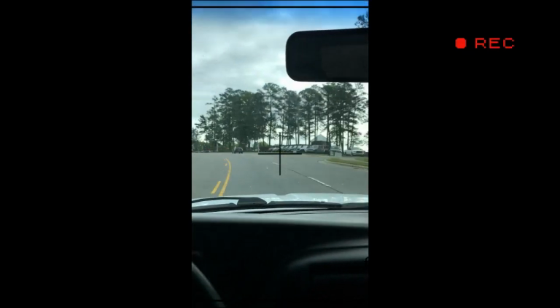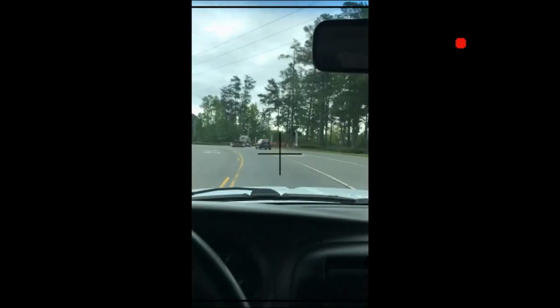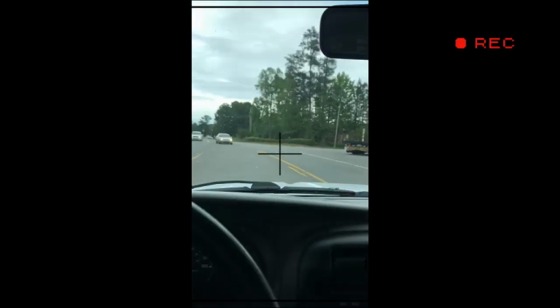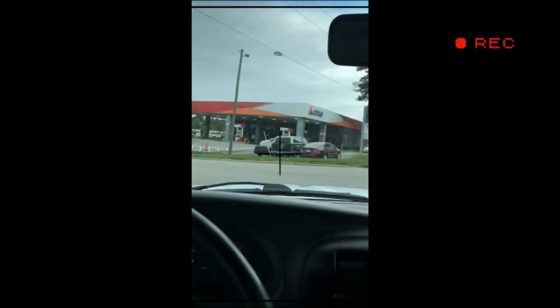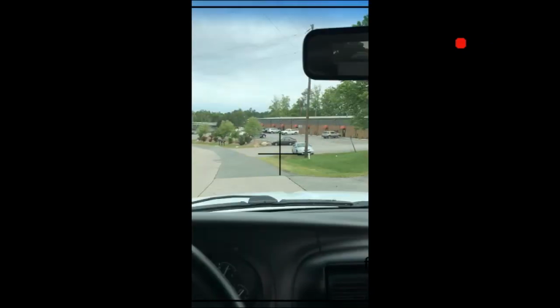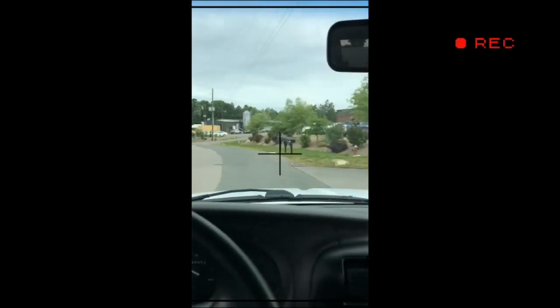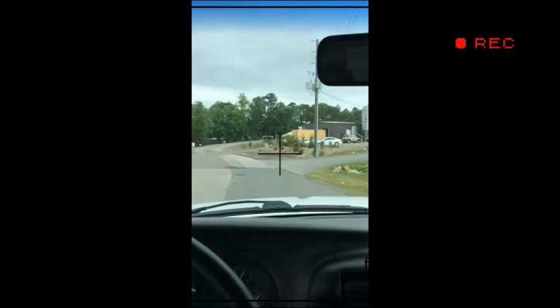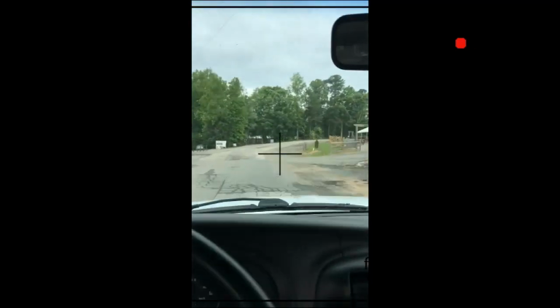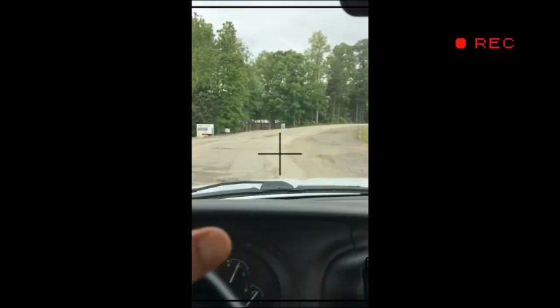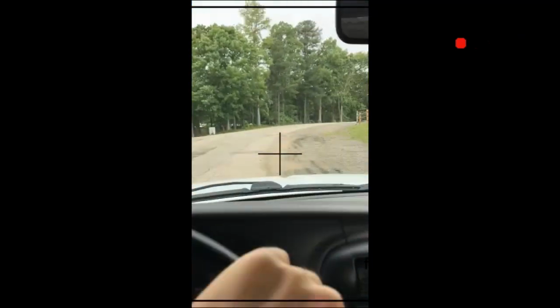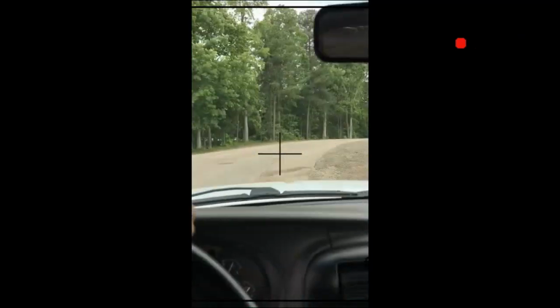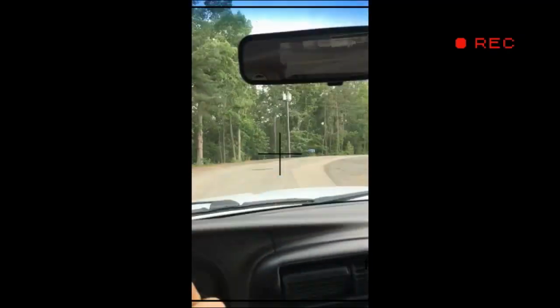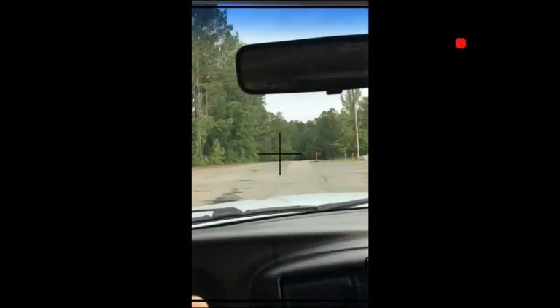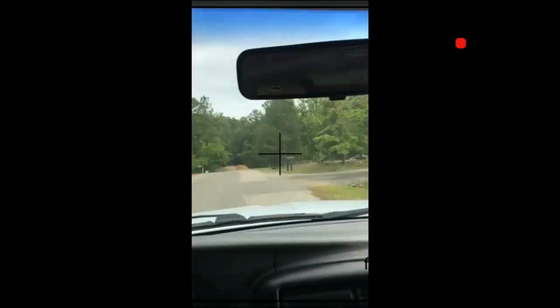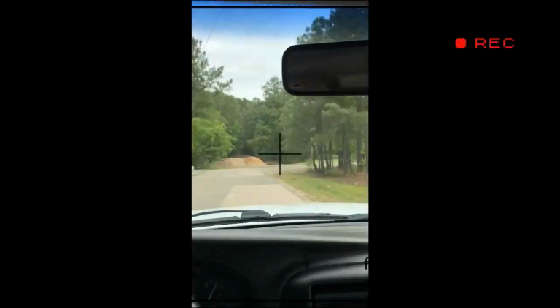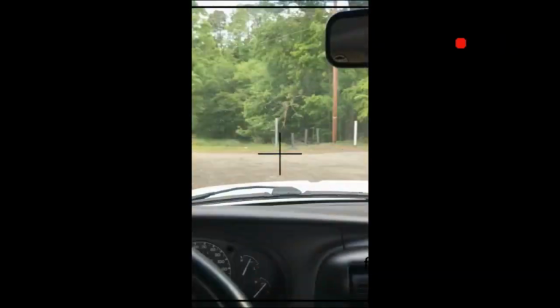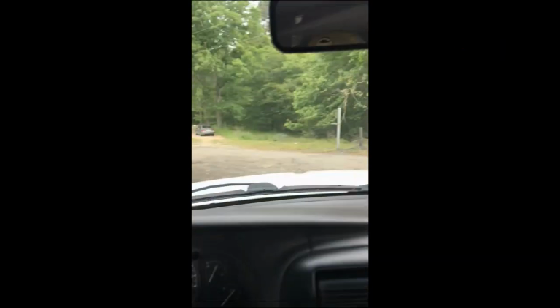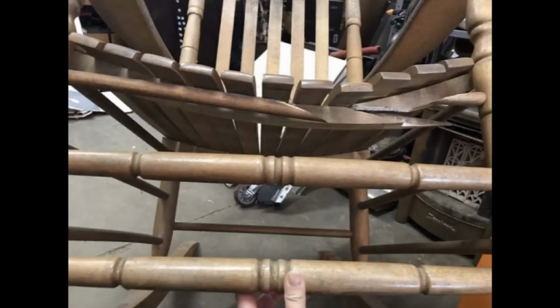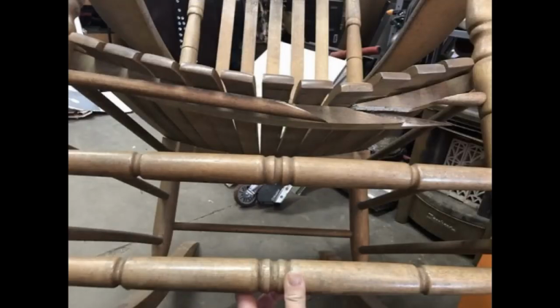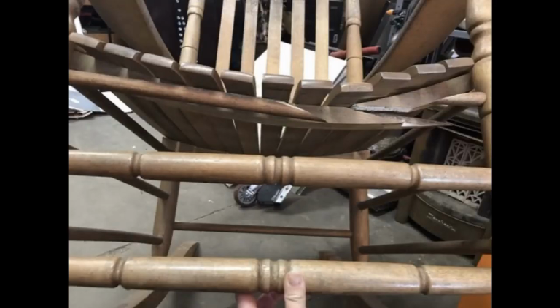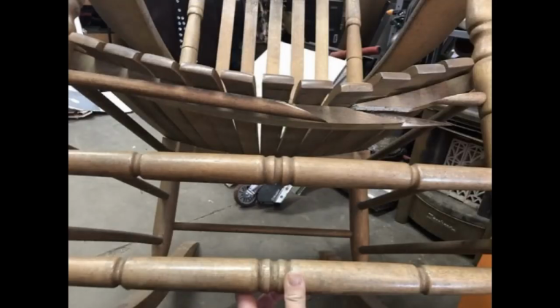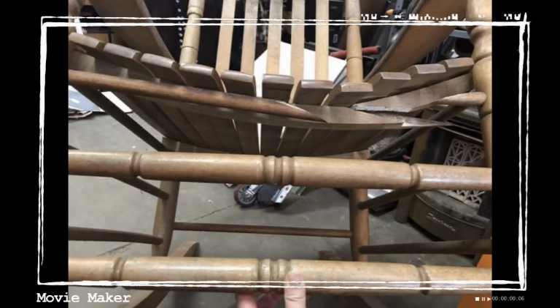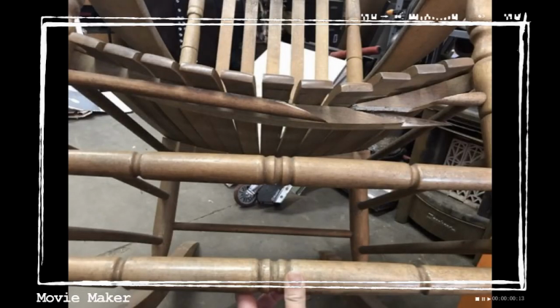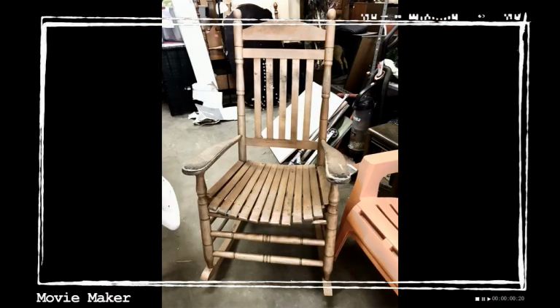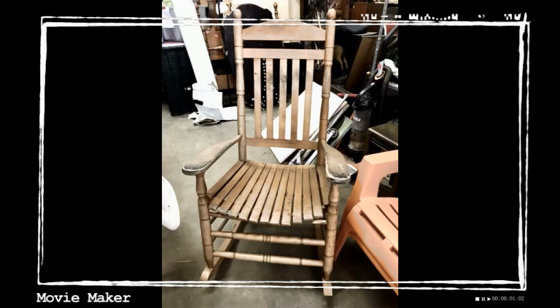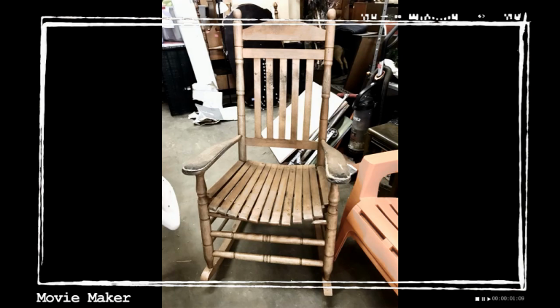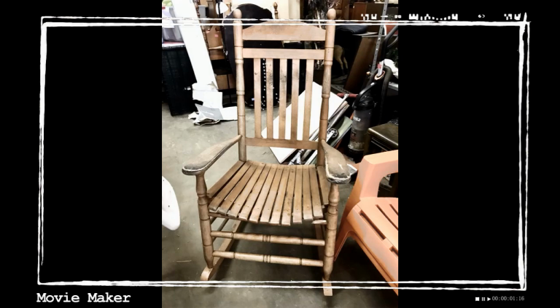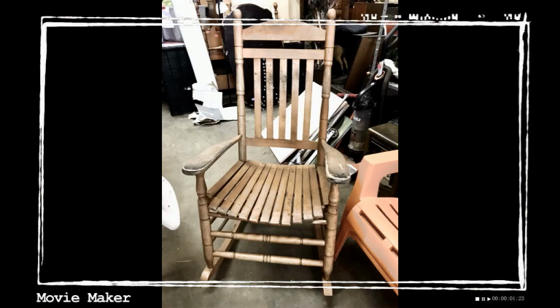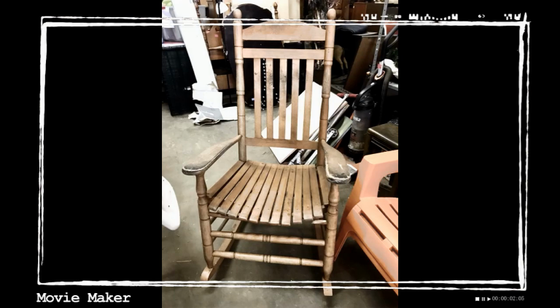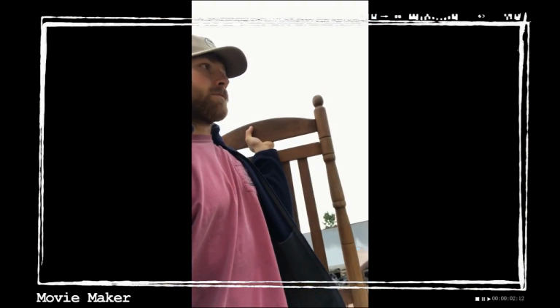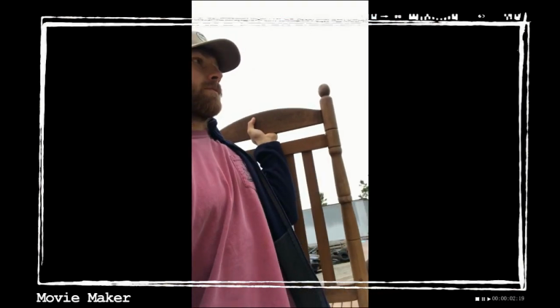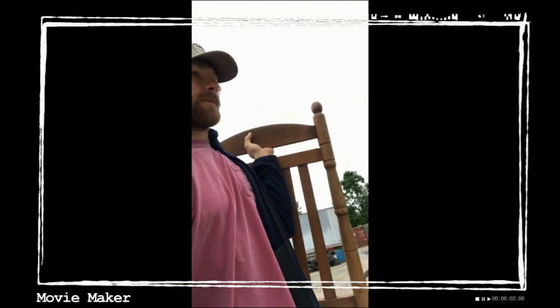The goal is, by the end of the season, to turn that $0 into $1,000 for my final flip. This week's fix and flip was an old broken rocking chair I got for free. I hope you enjoy.